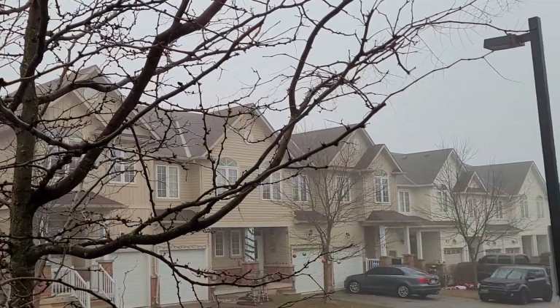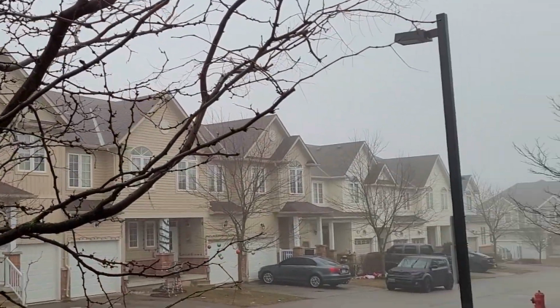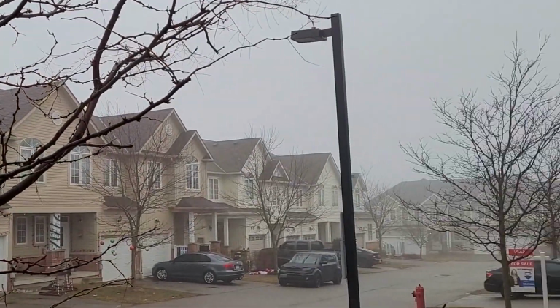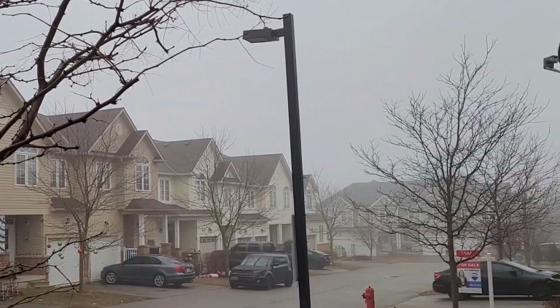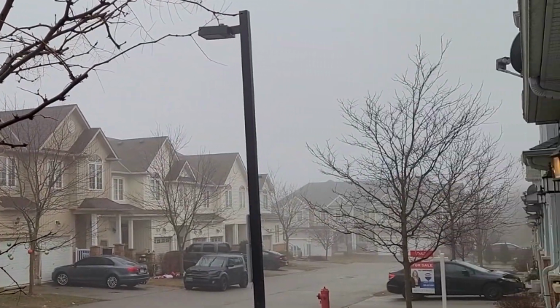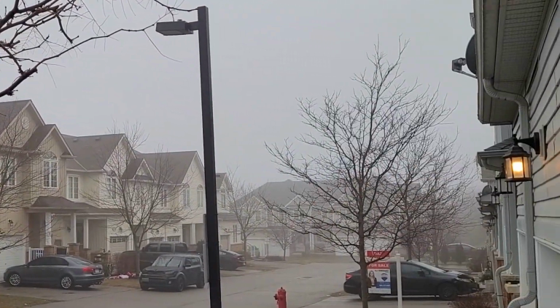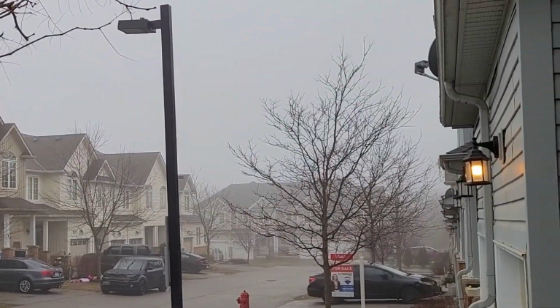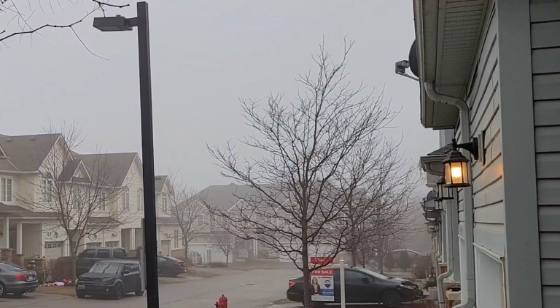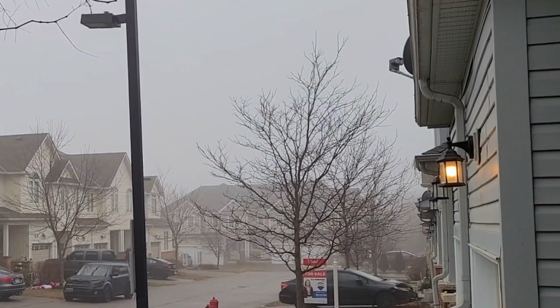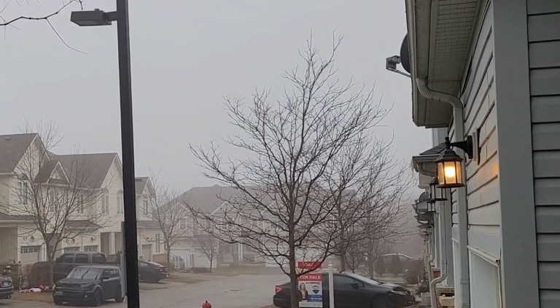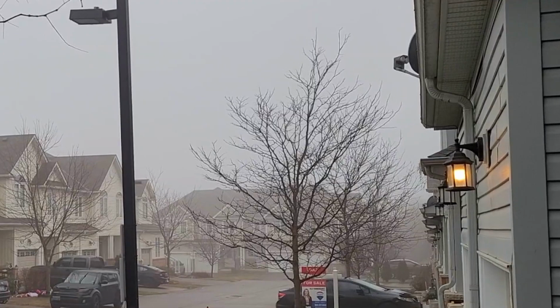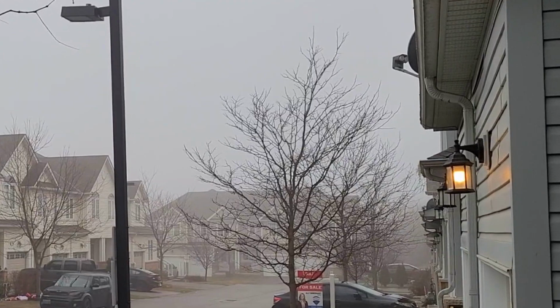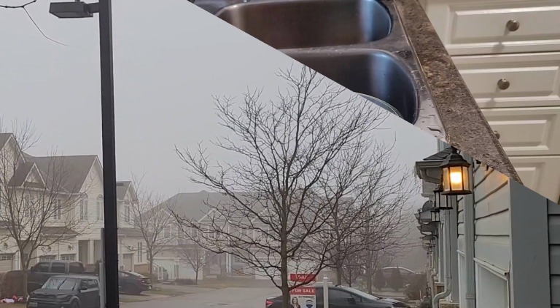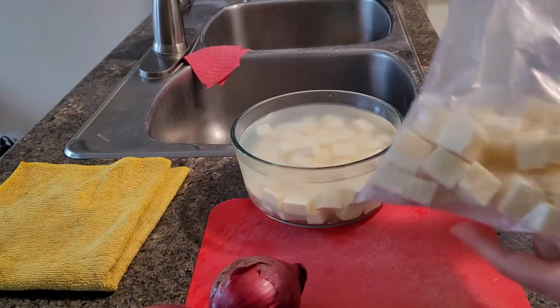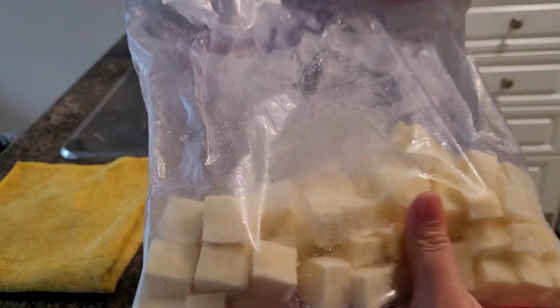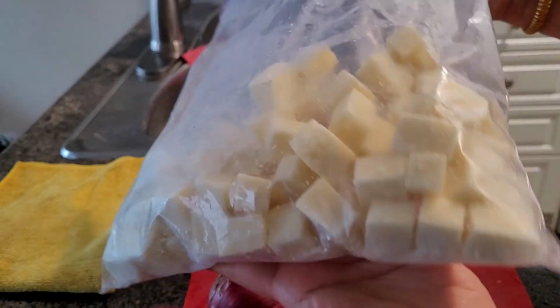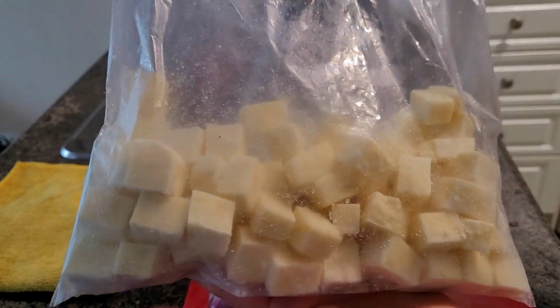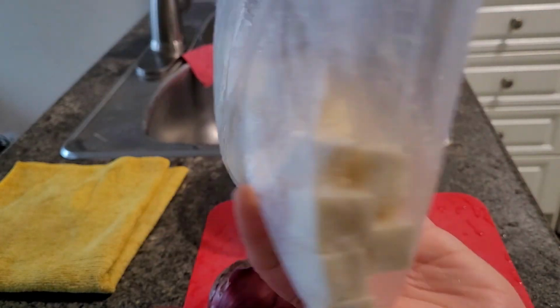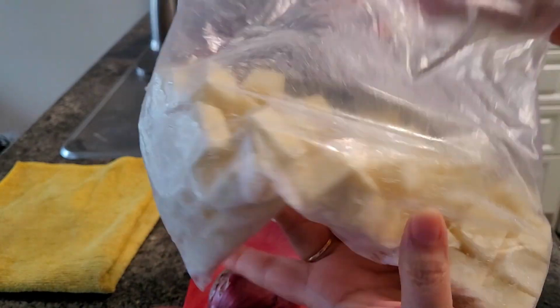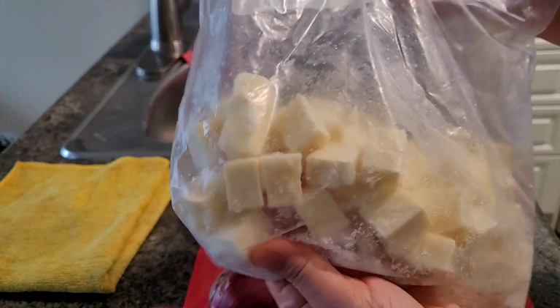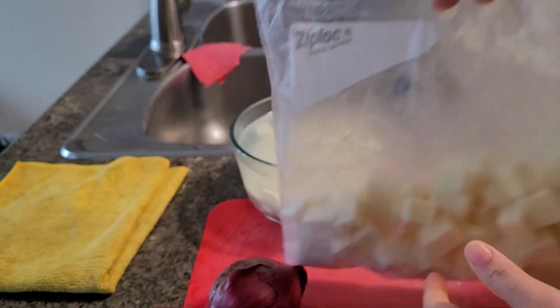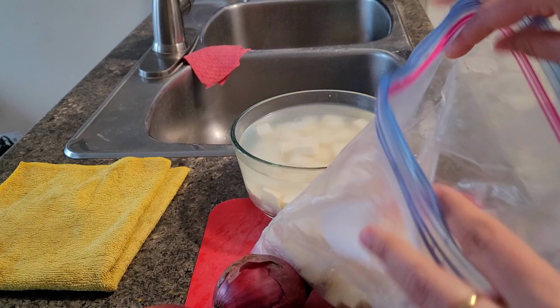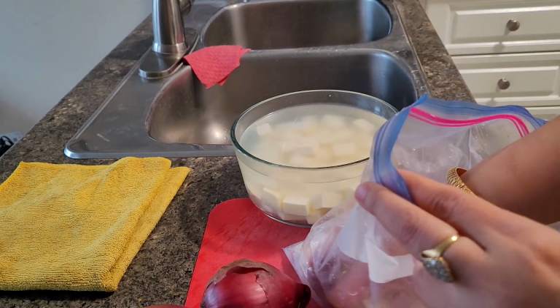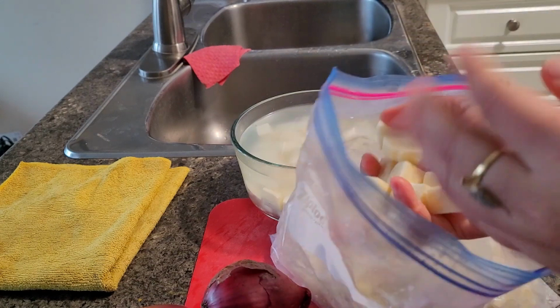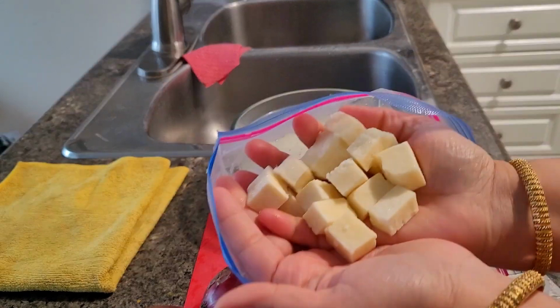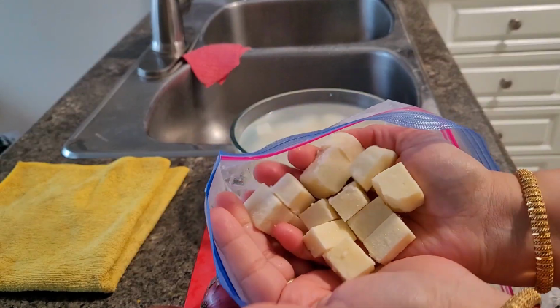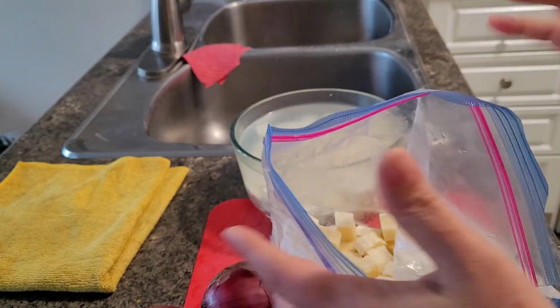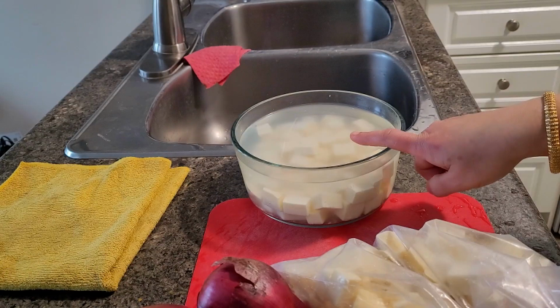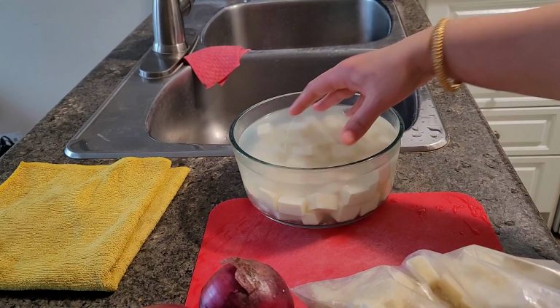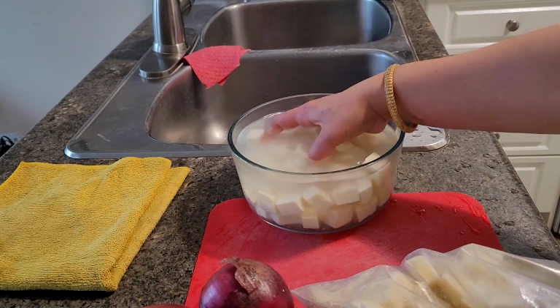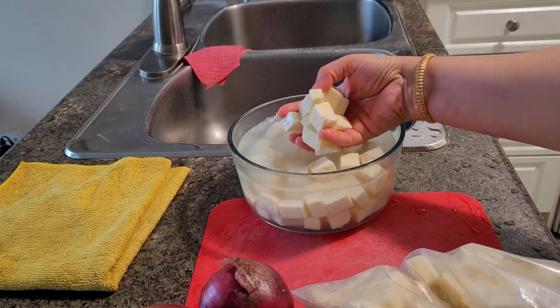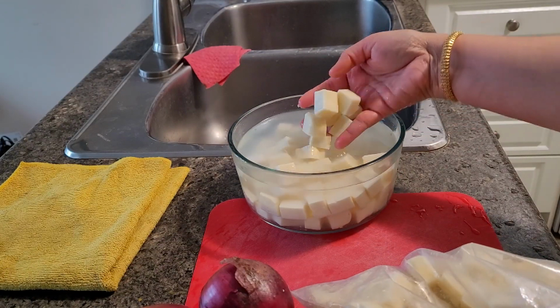Look at the weather over here — it is very foggy but the weather is good. We are expecting some snow in the evening as well. Today we will be preparing two curries: one is paneer kadai and the other is chicken masala.